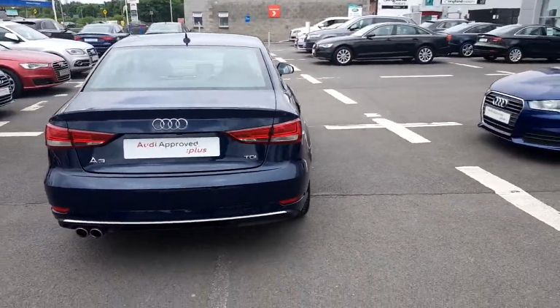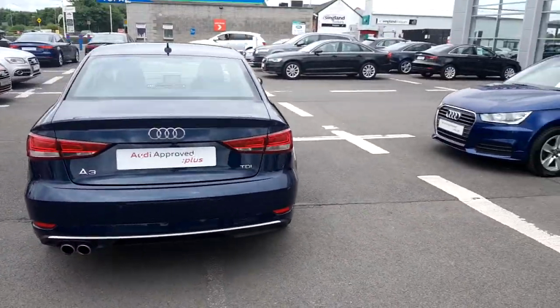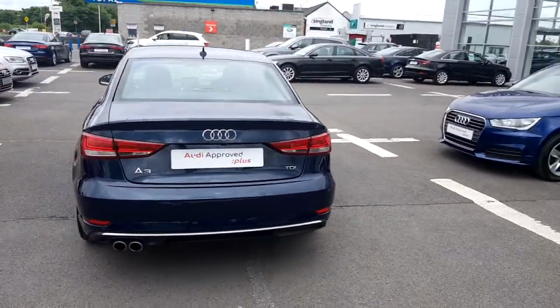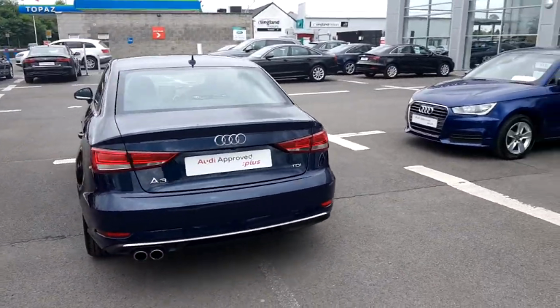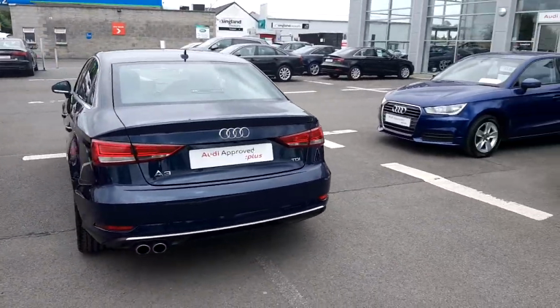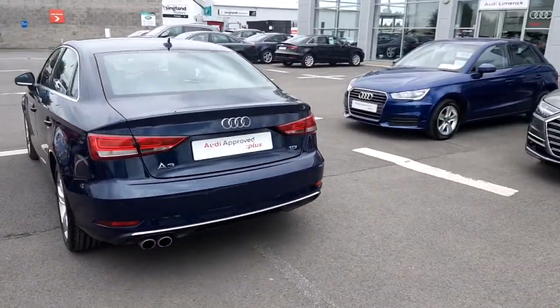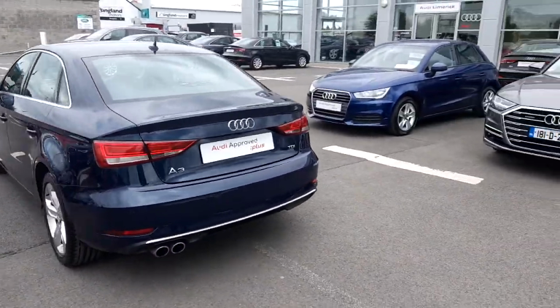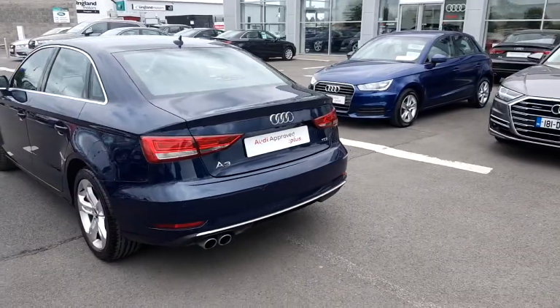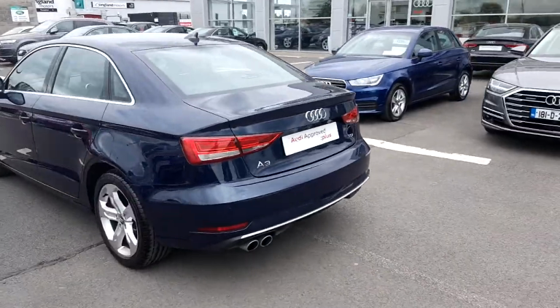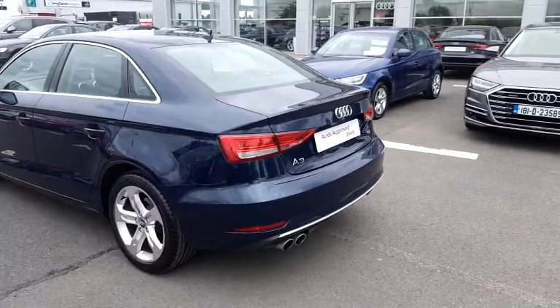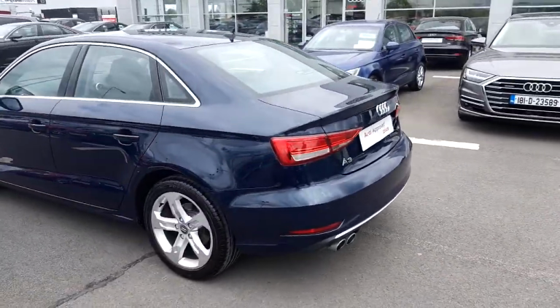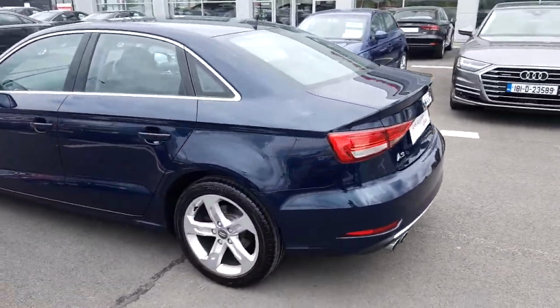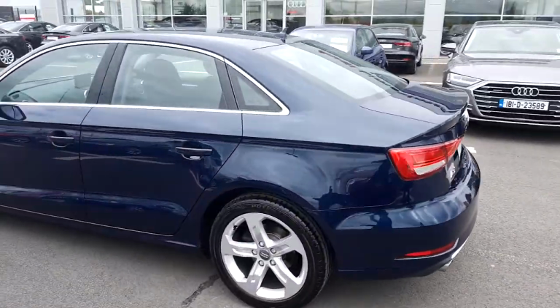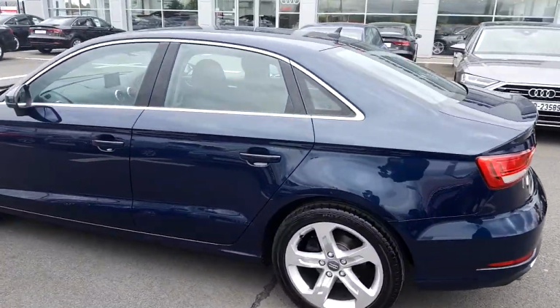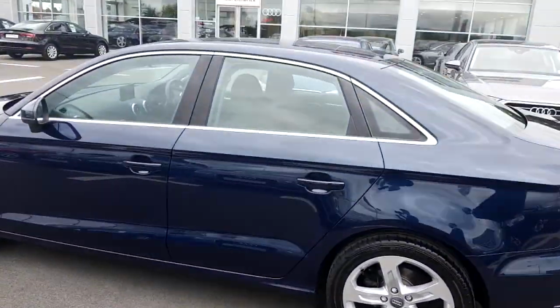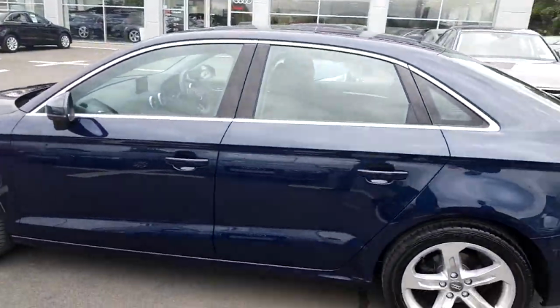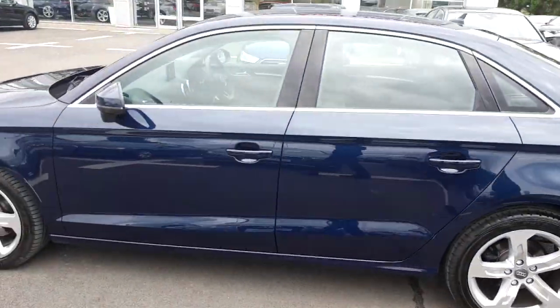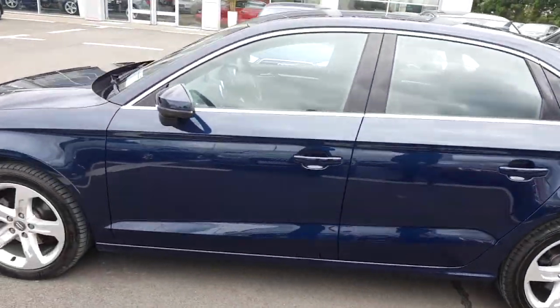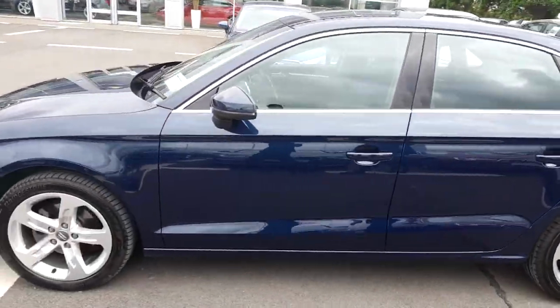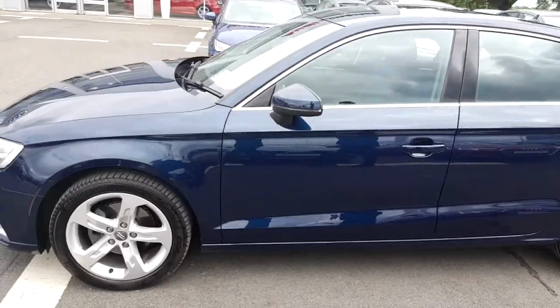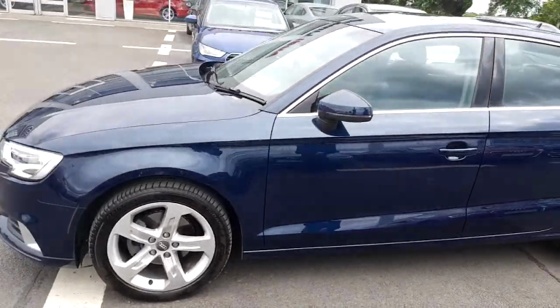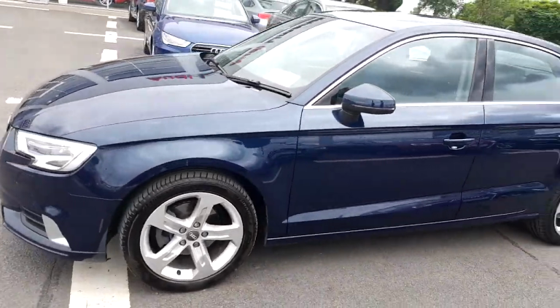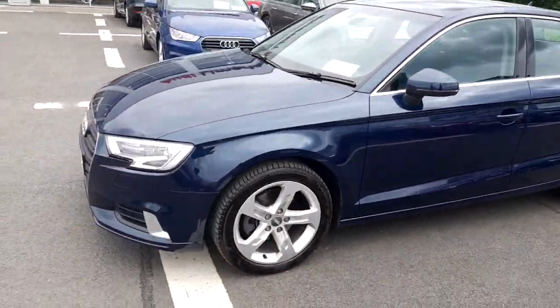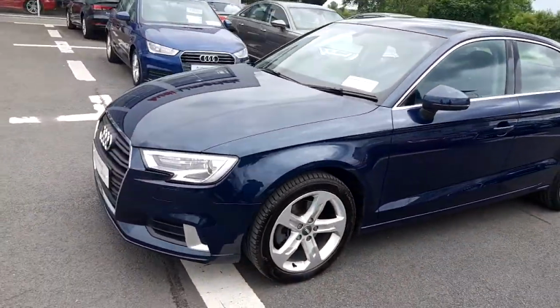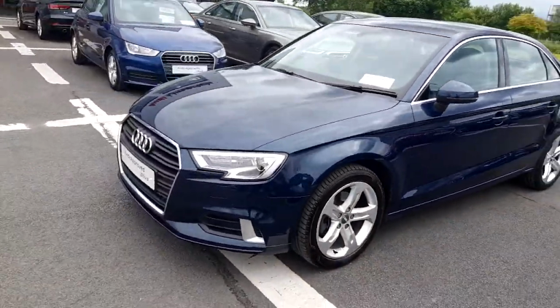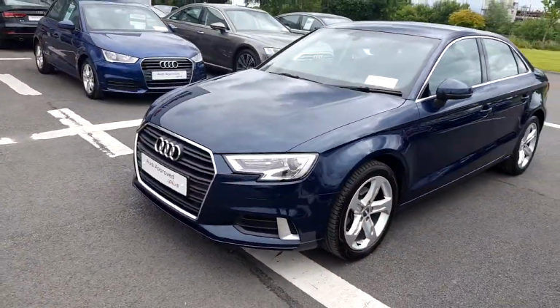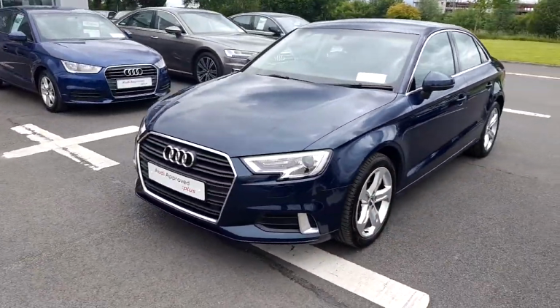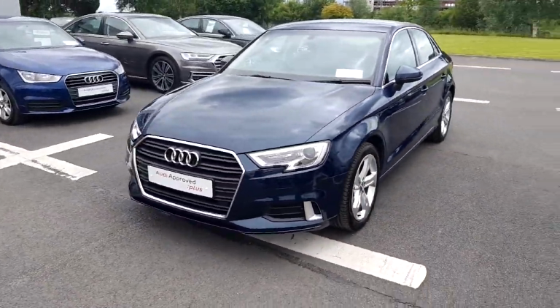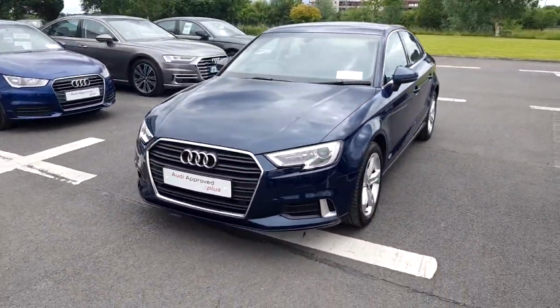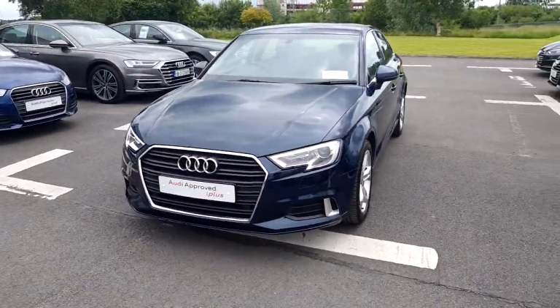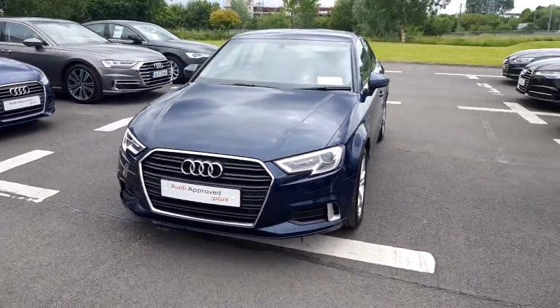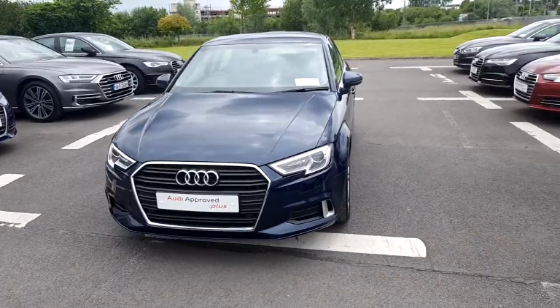This particular A3 saloon has front and rear parking sensors as well as a reversing camera. It has a mere 14,400 kilometres on its clock and comes with a full 12-month Audi Approved Plus warranty.